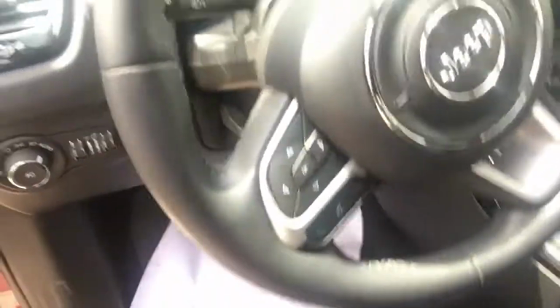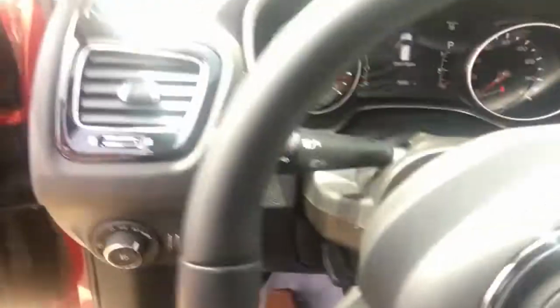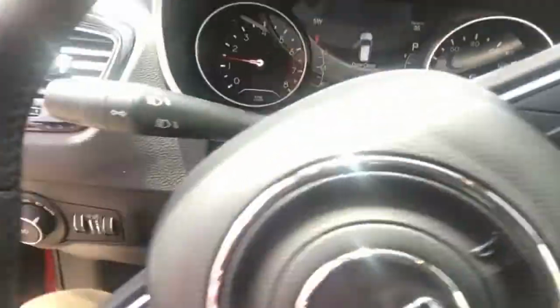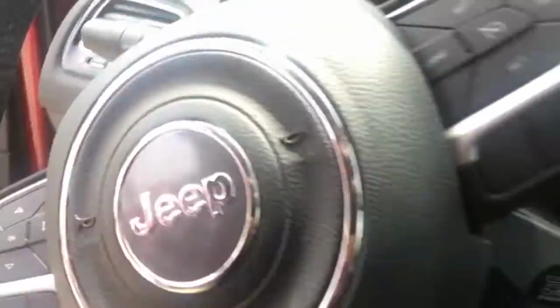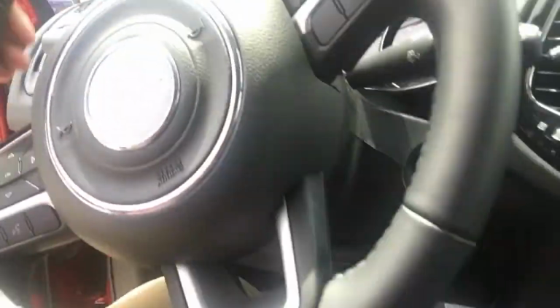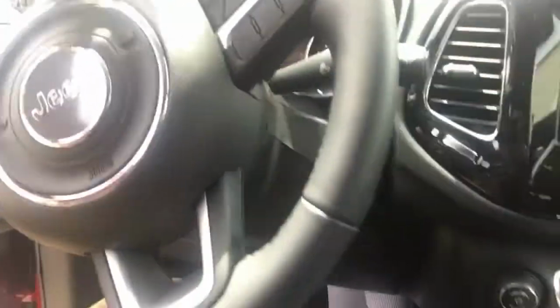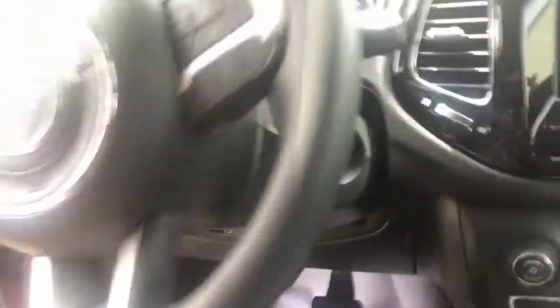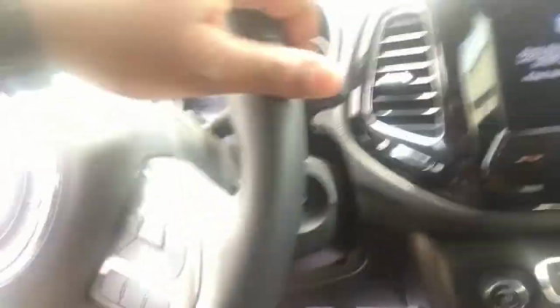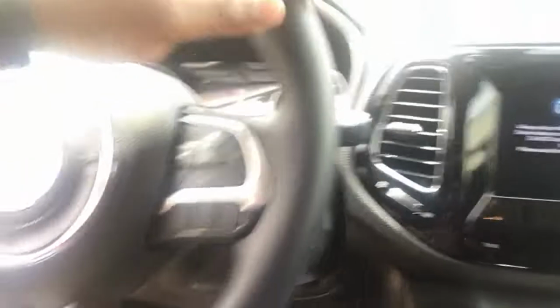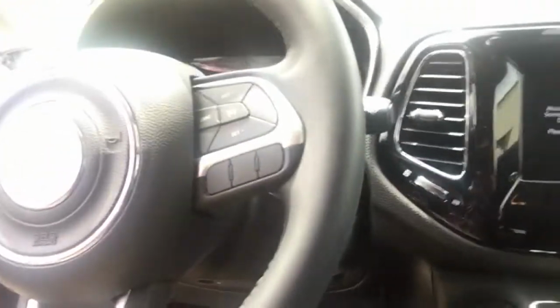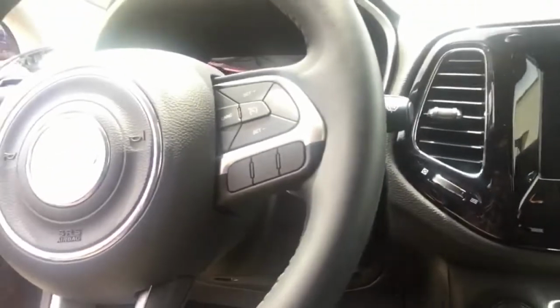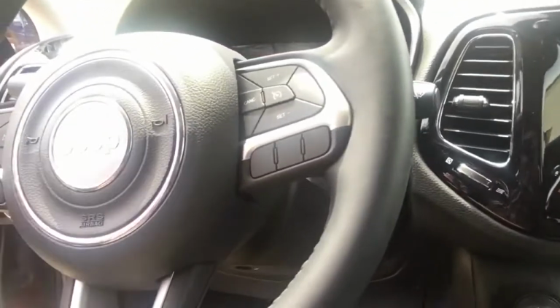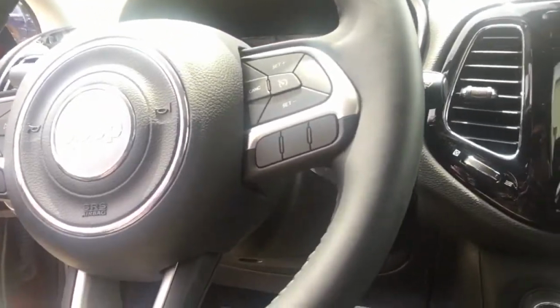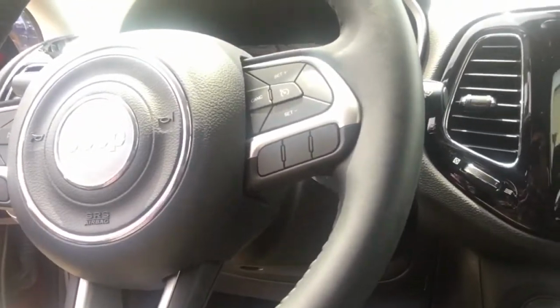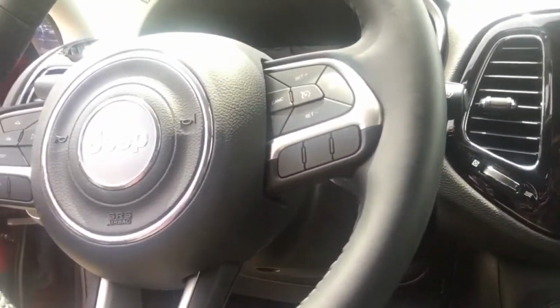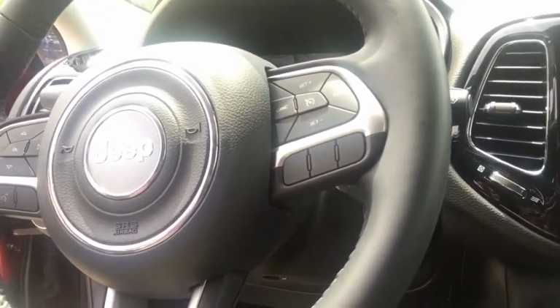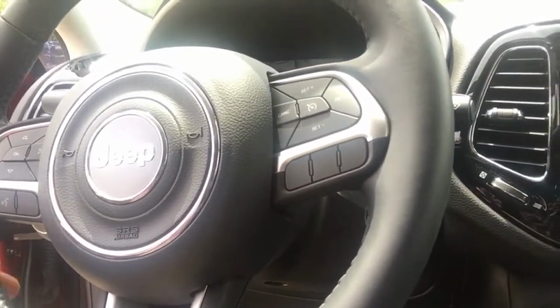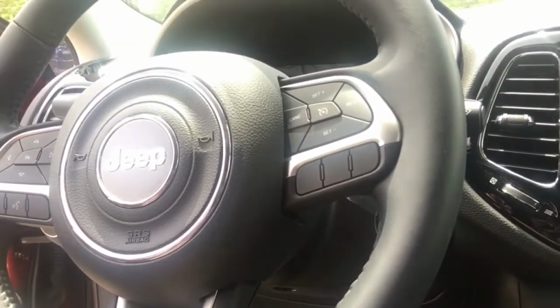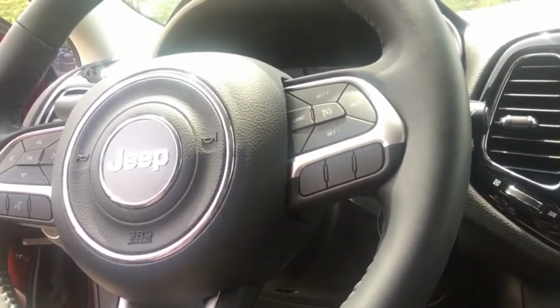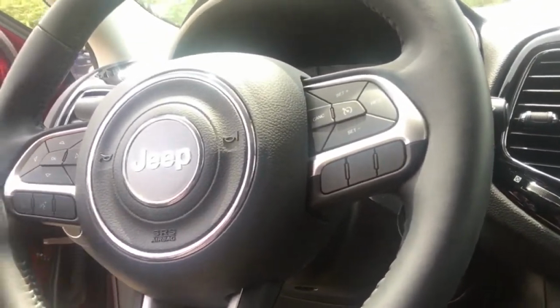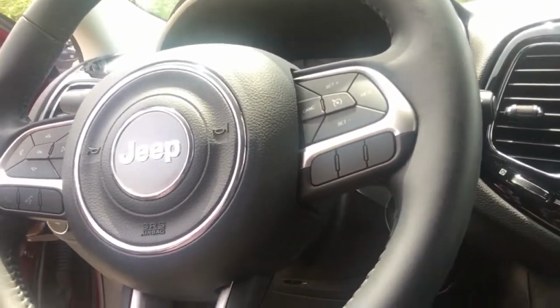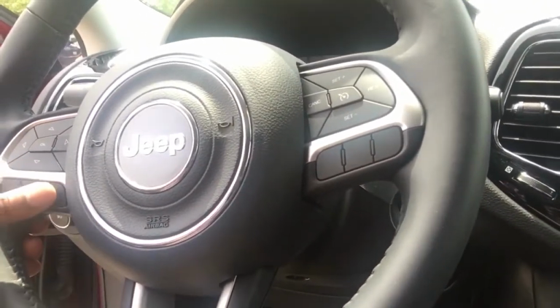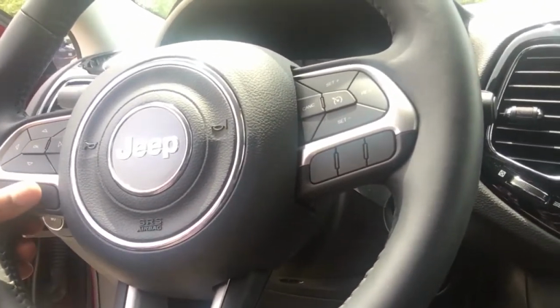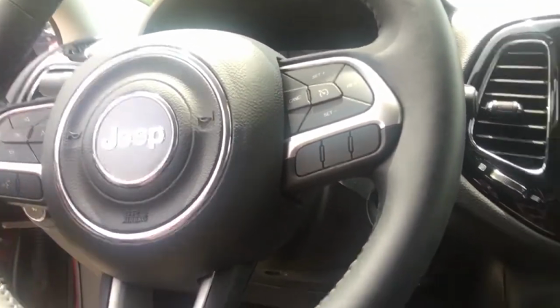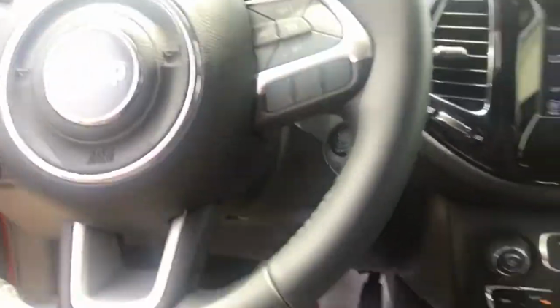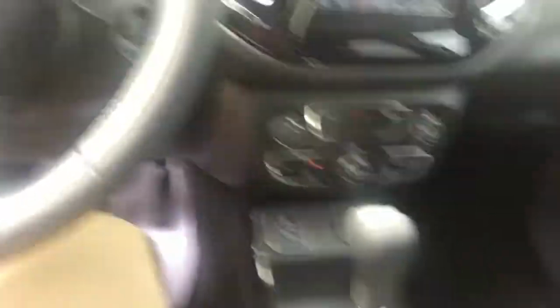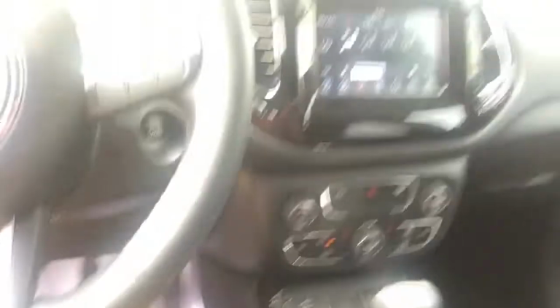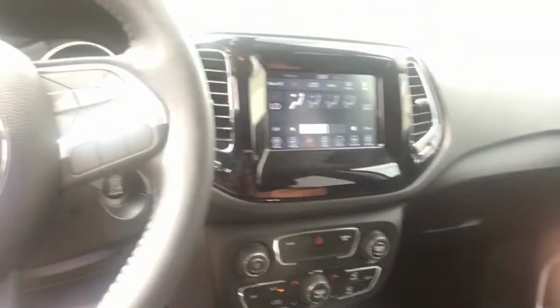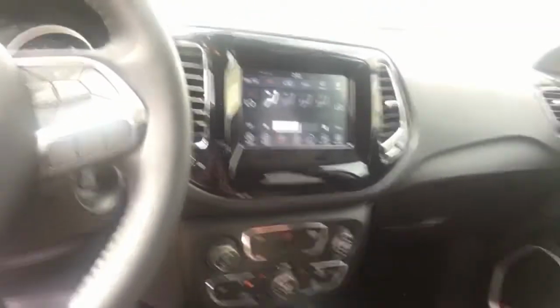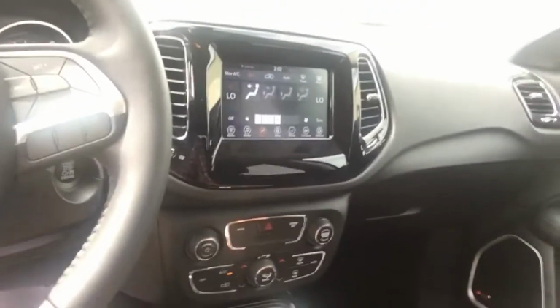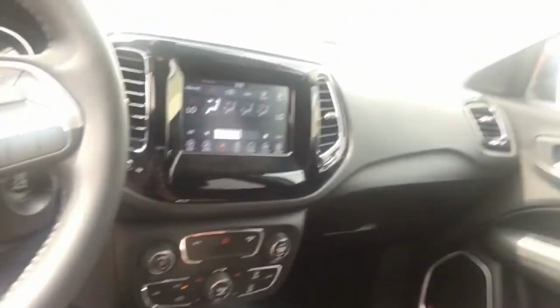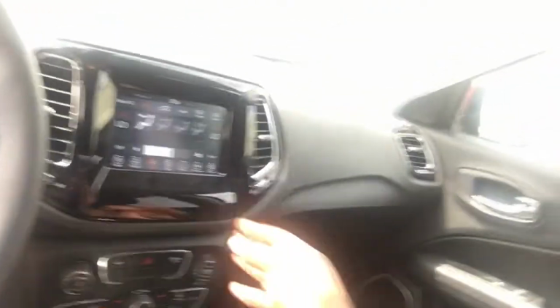Audio controls are mounted here on the dash so you can change radio stations, turn up the volume, answer phone calls — all that with the touchable button, which is a lot safer than reaching over here while you're driving.